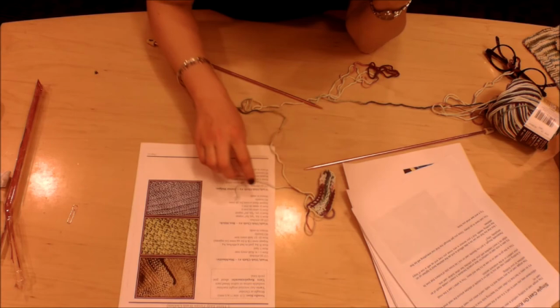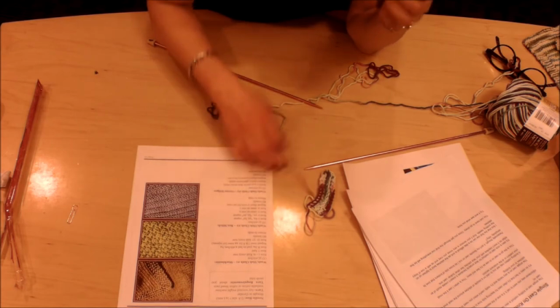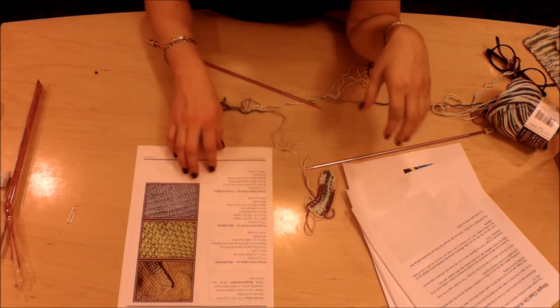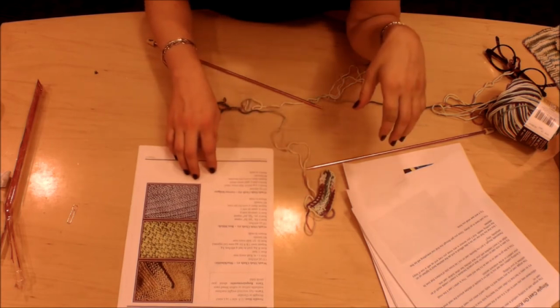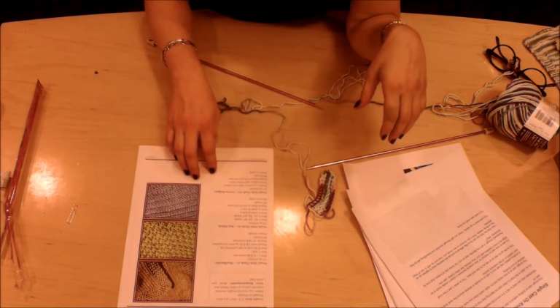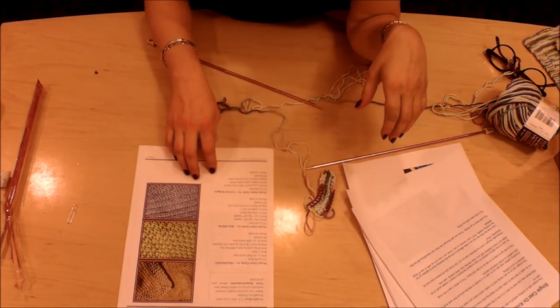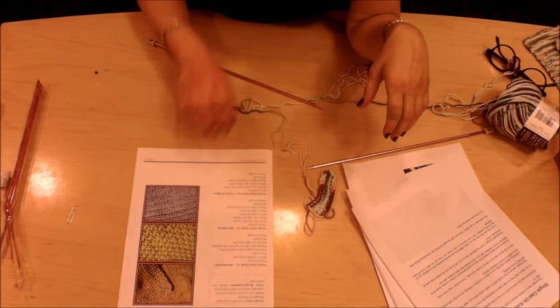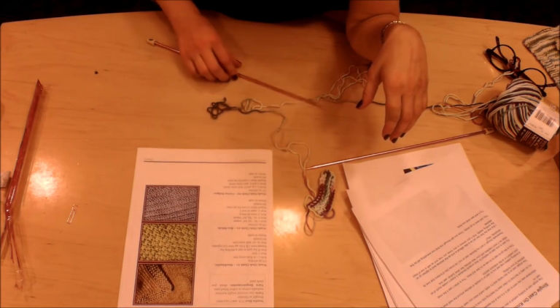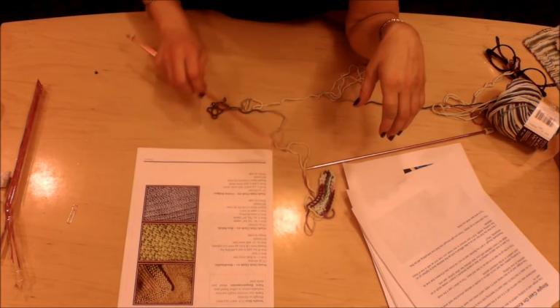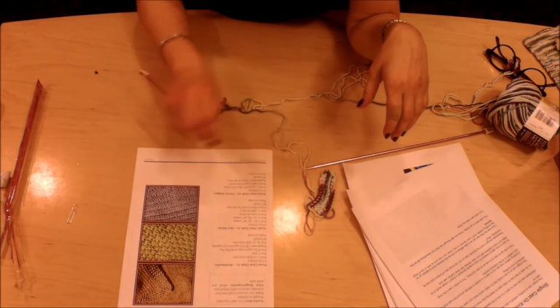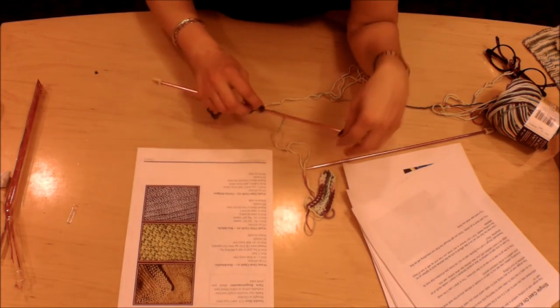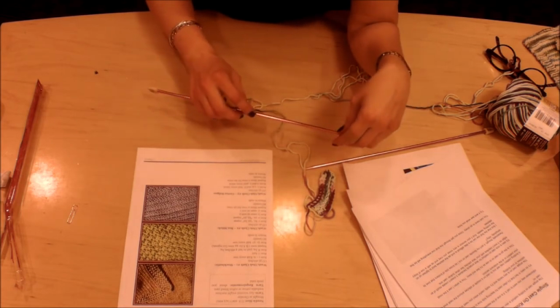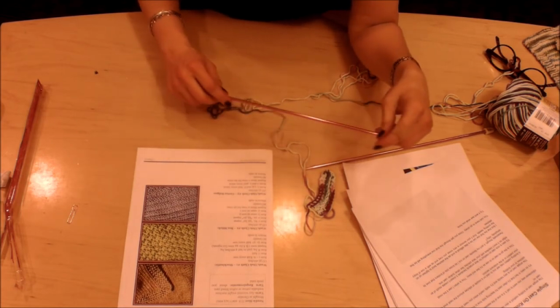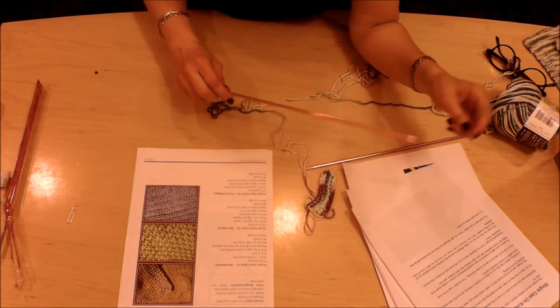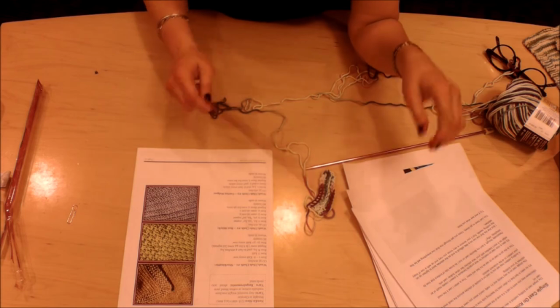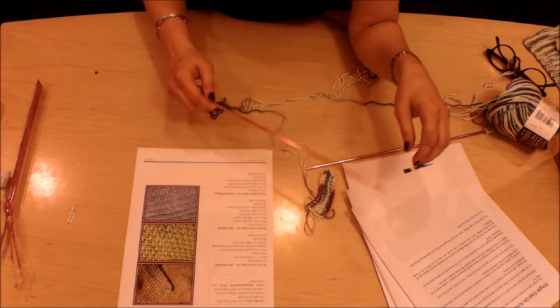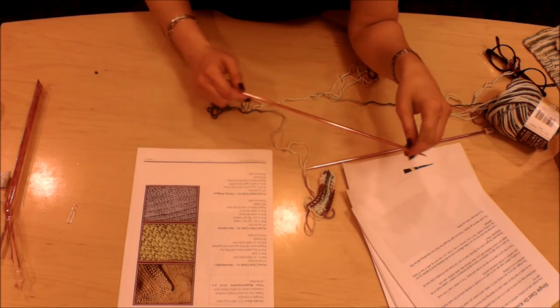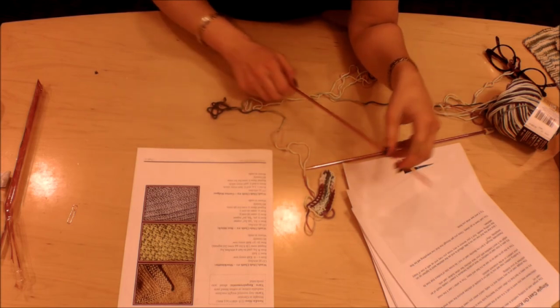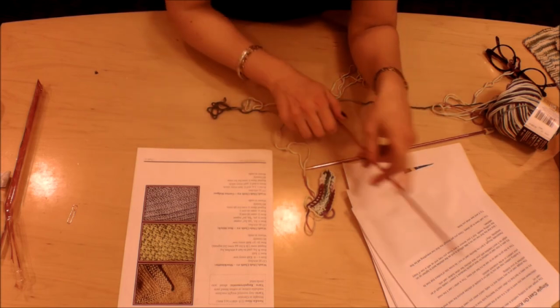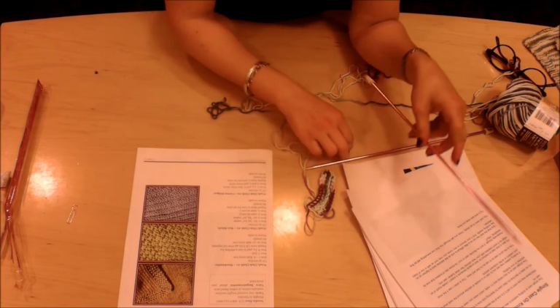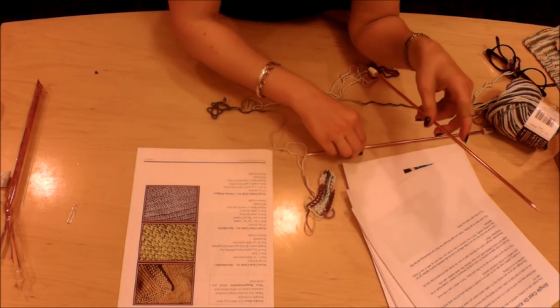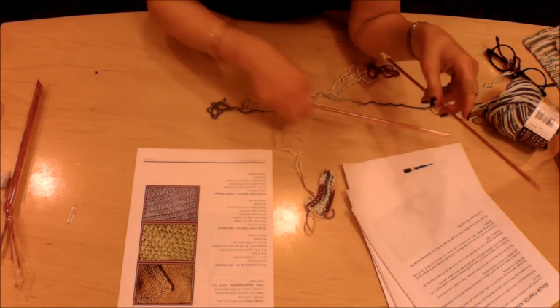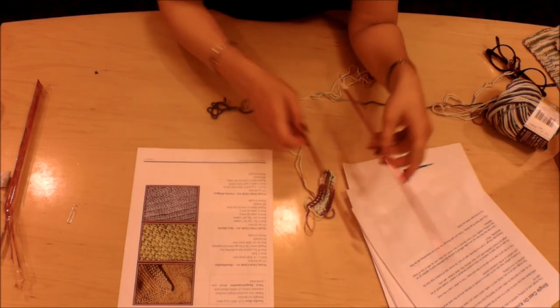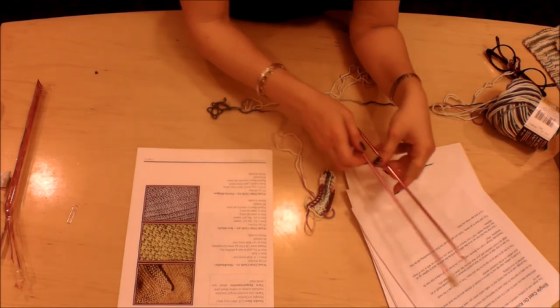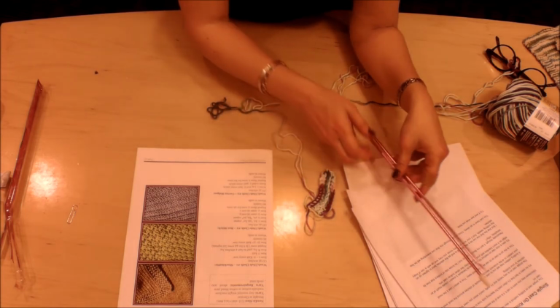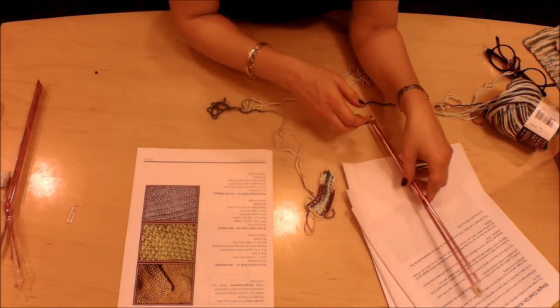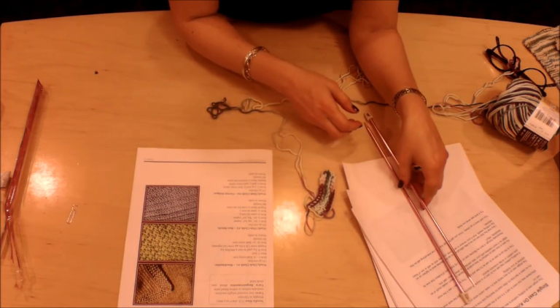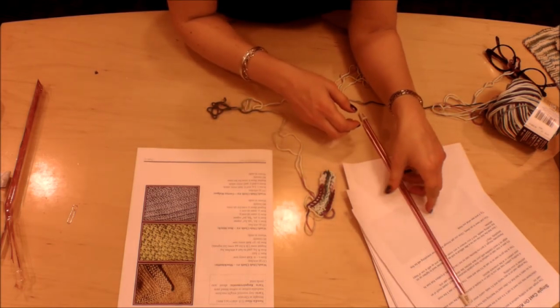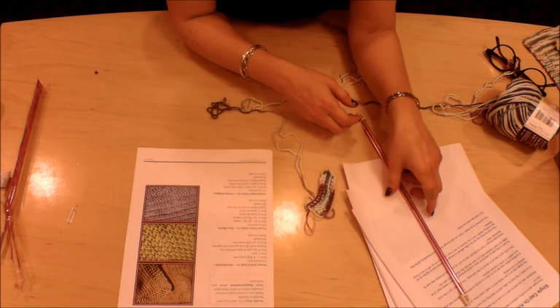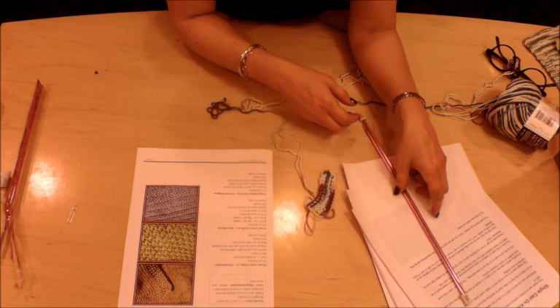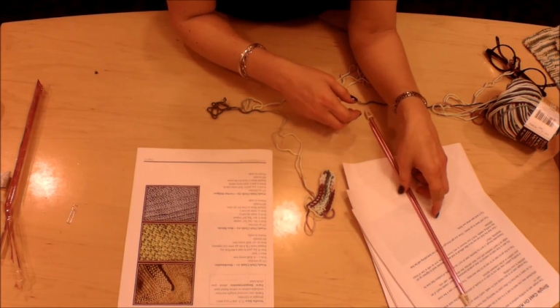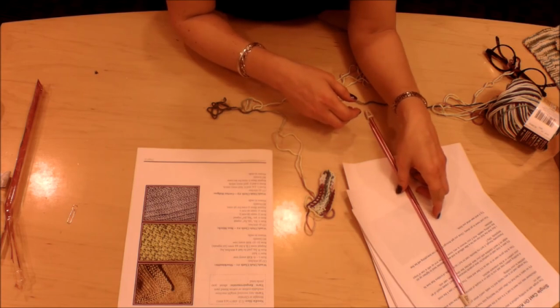So that is the basics of knitting and purling. If you look at your pattern and aren't quite sure what the numbers mean, there will be a second video where I talk you through what a knitting pattern looks like and how to read a knitting pattern.